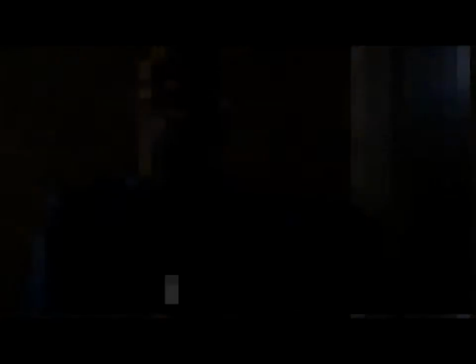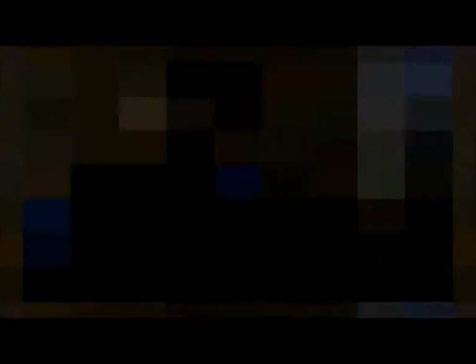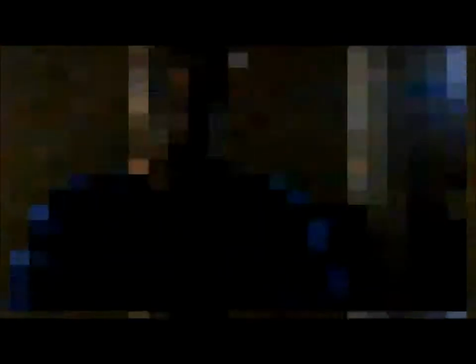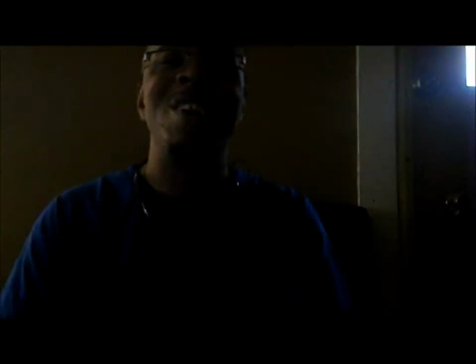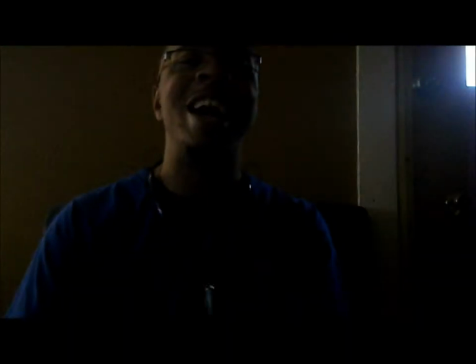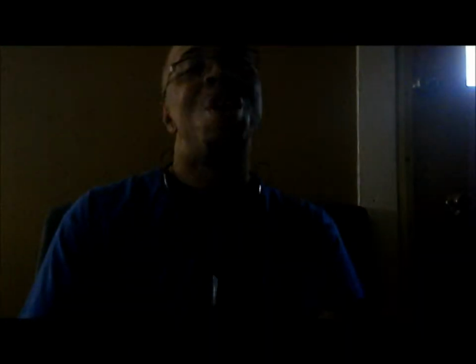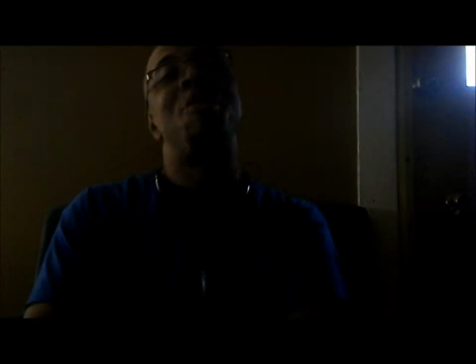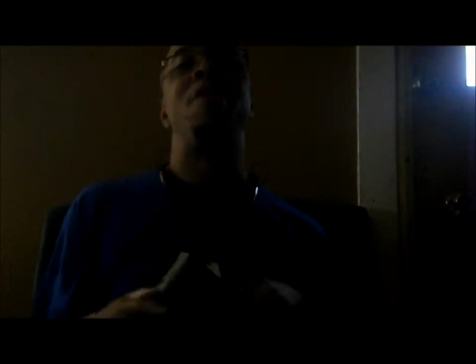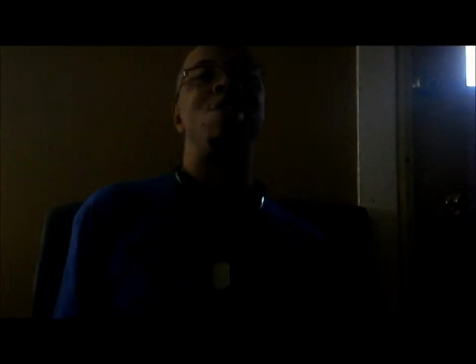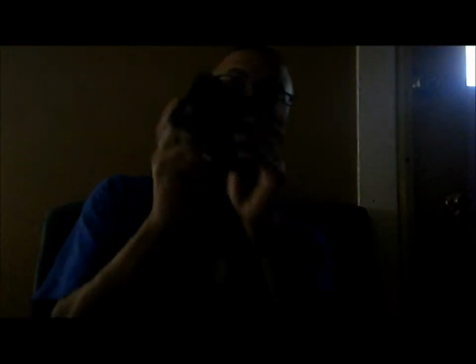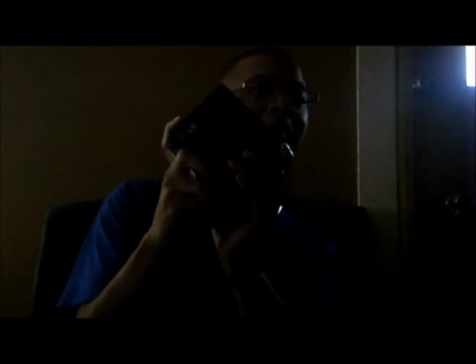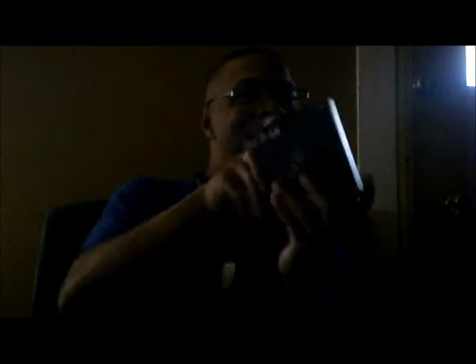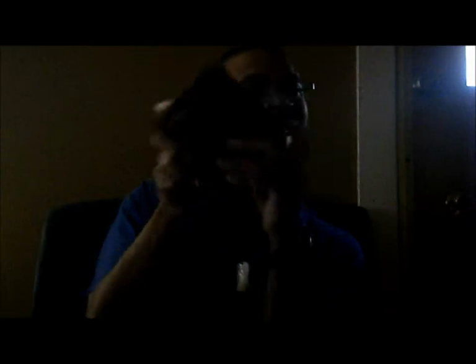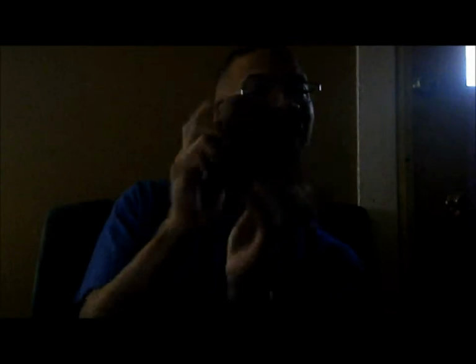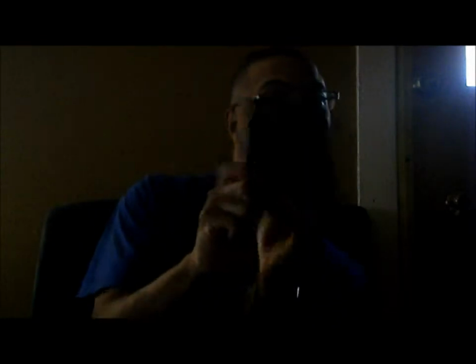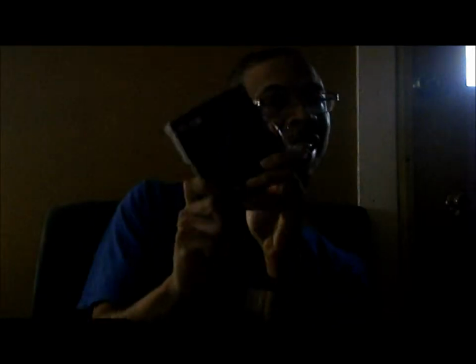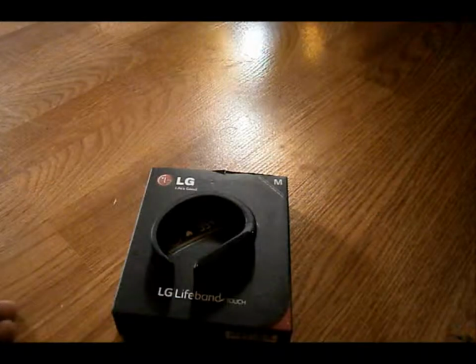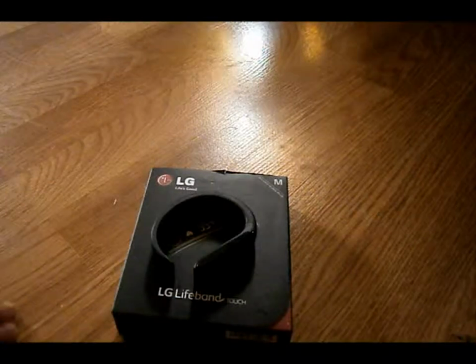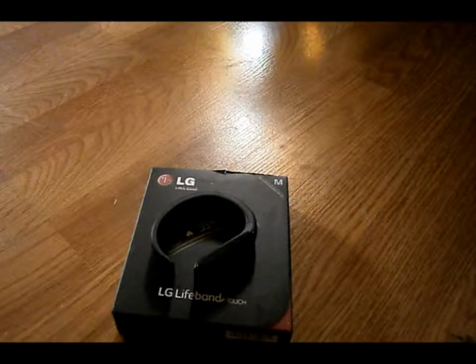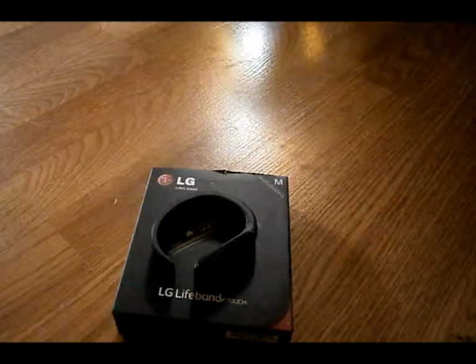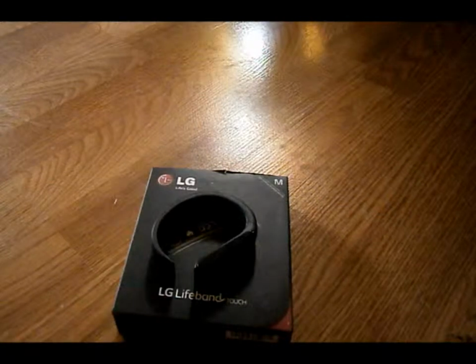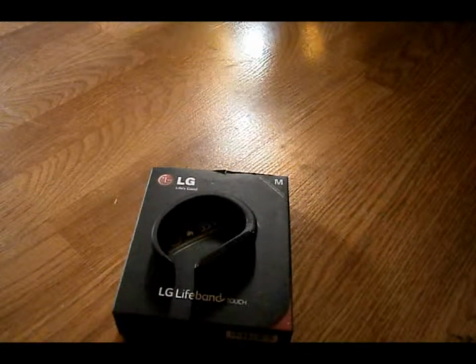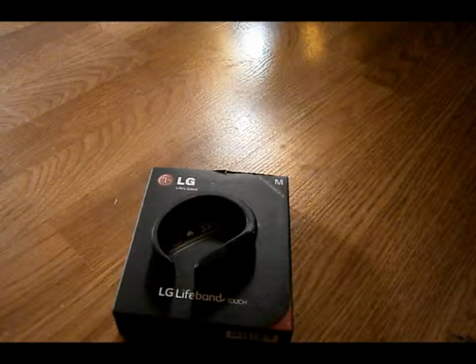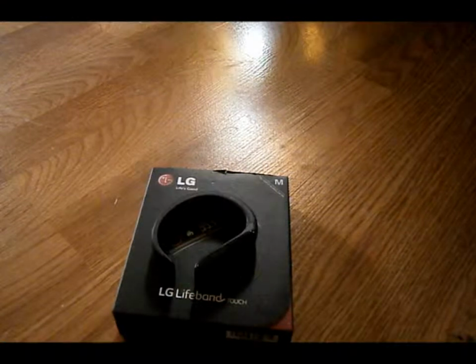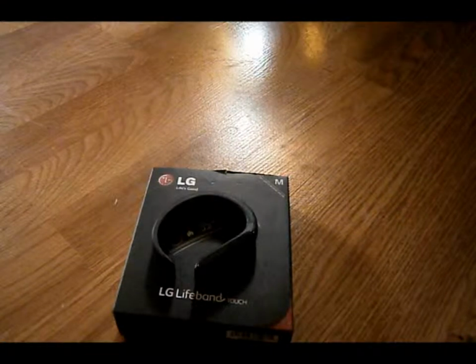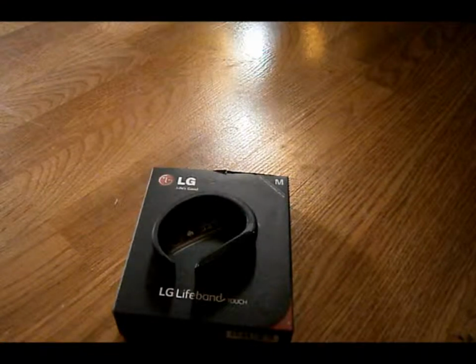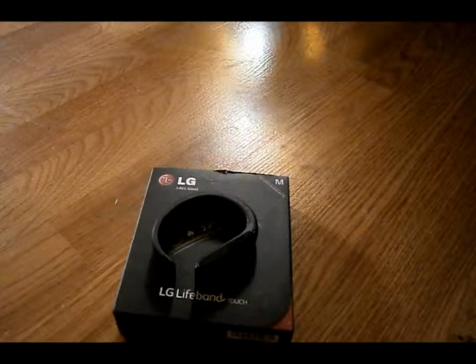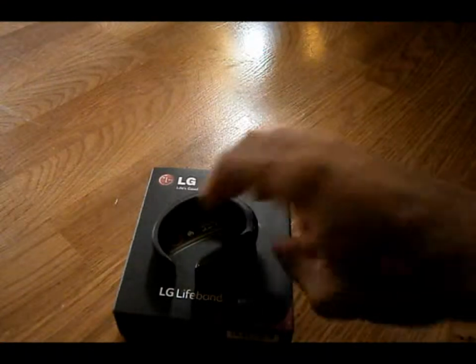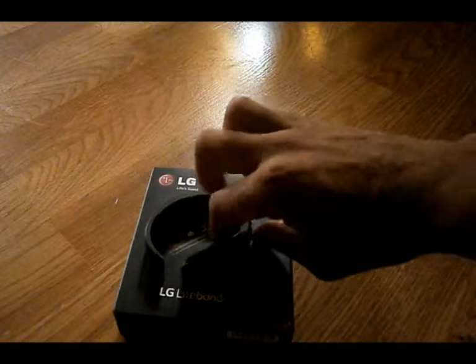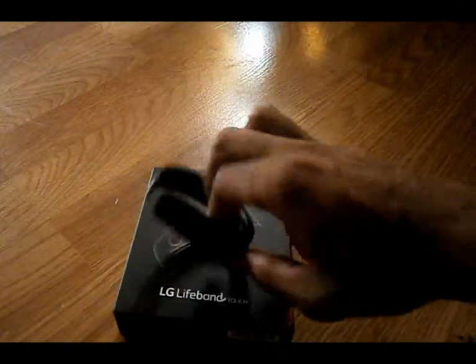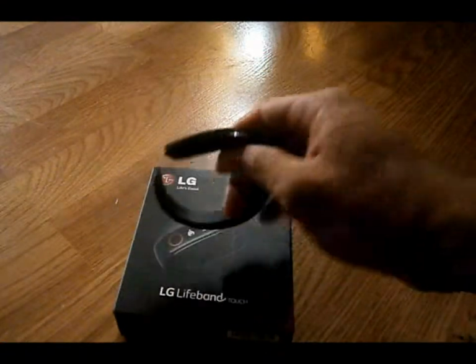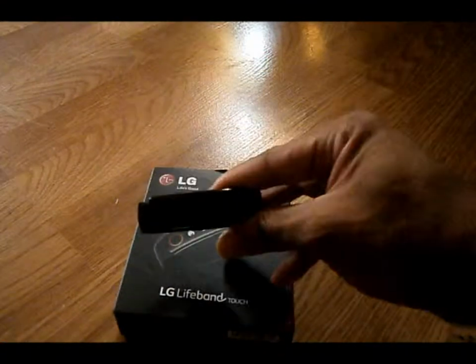What's up YouTube? It's your boy I-Tick-You-Out-Guy here with the review of the LG Lifeband Touch from LG.